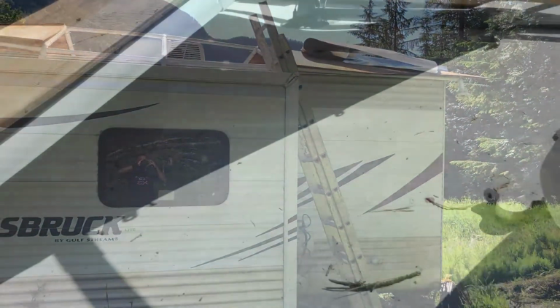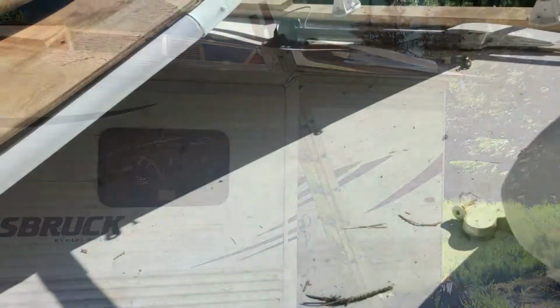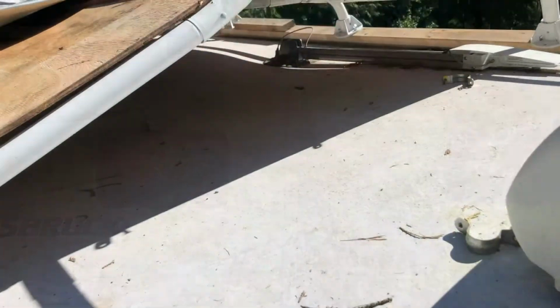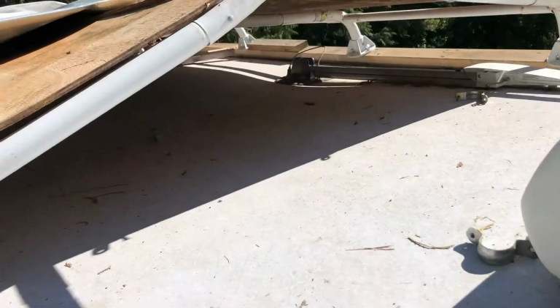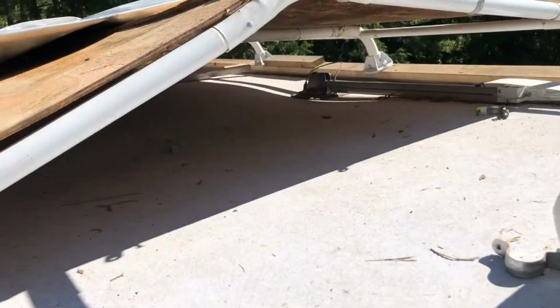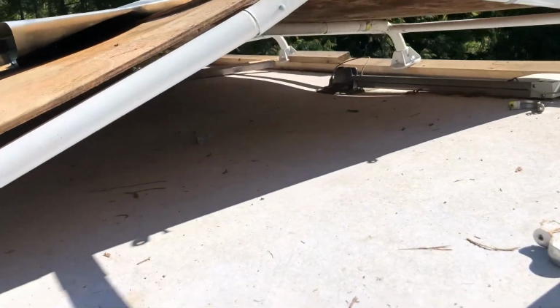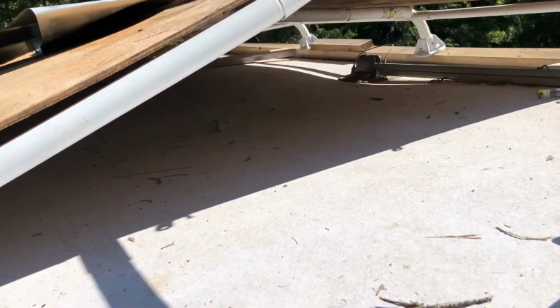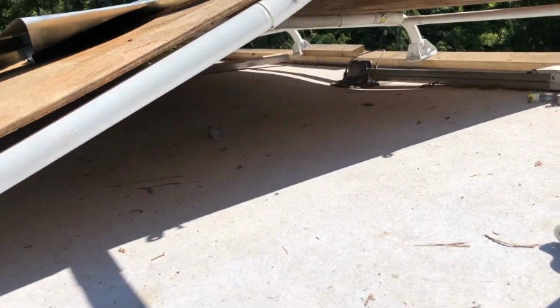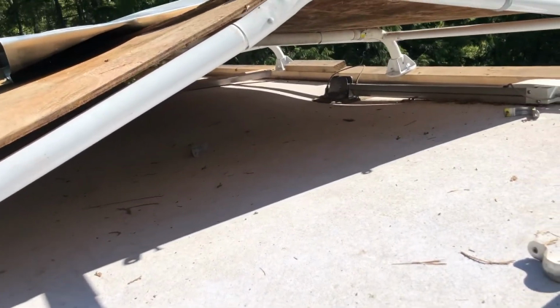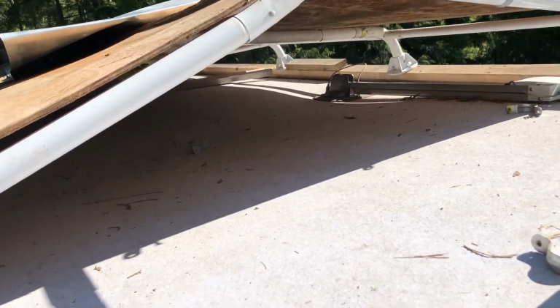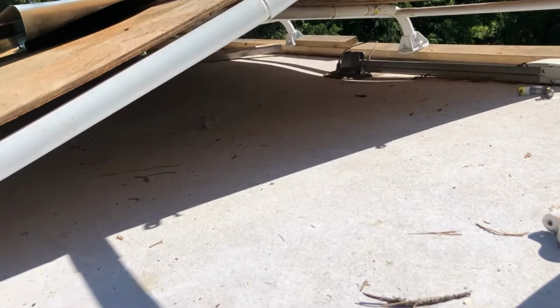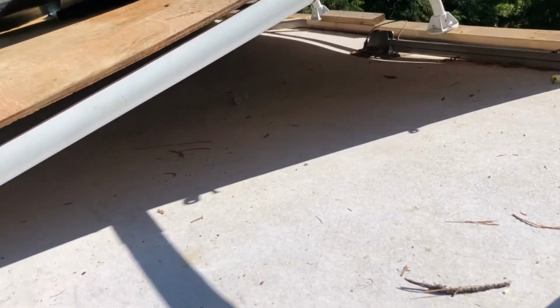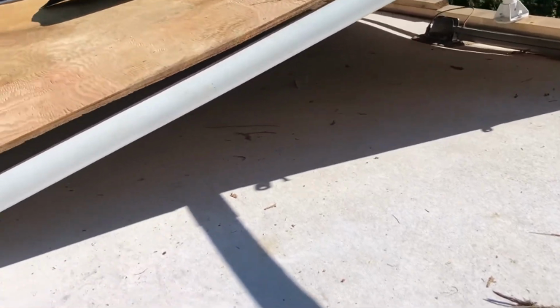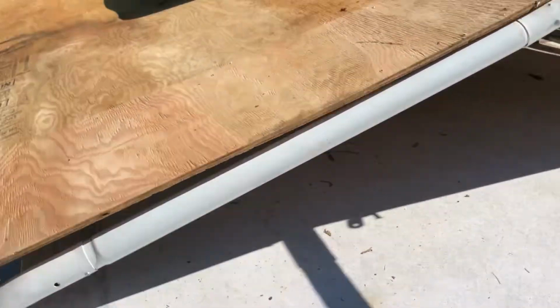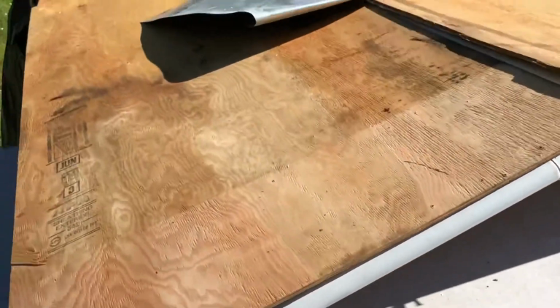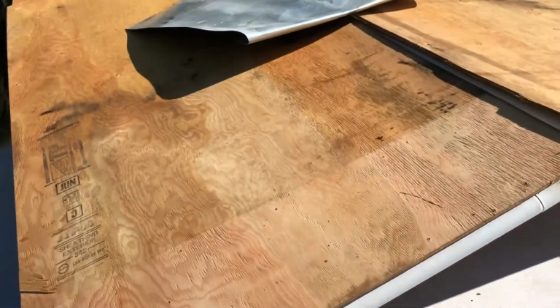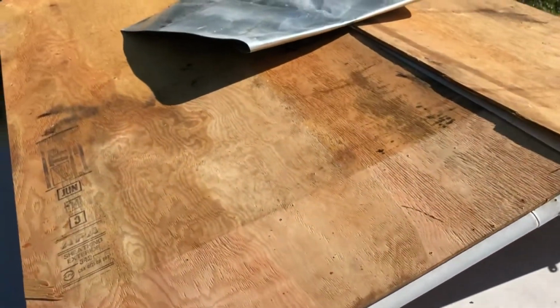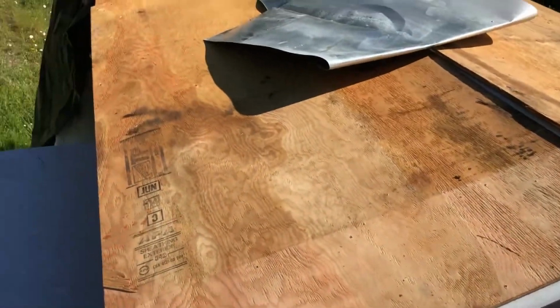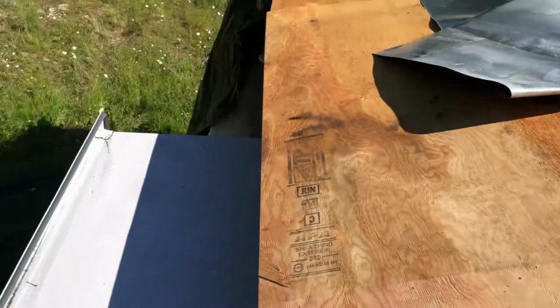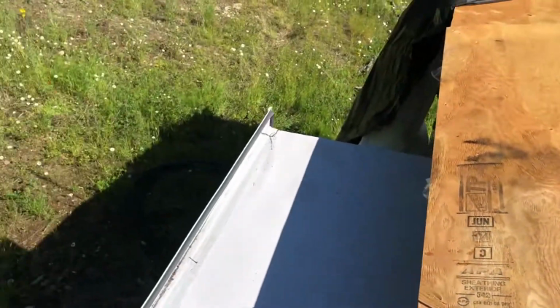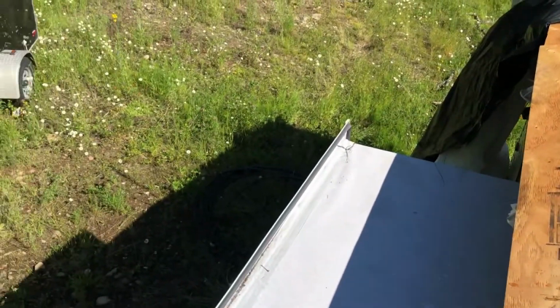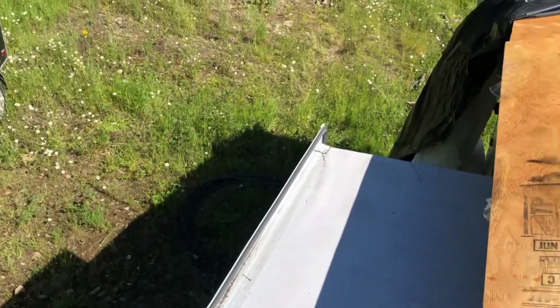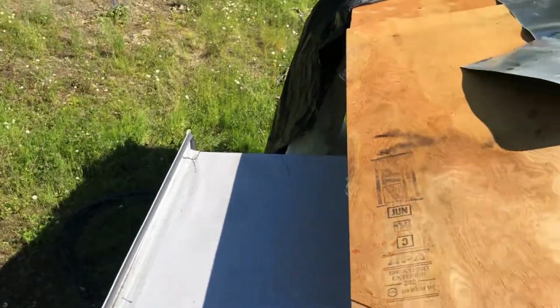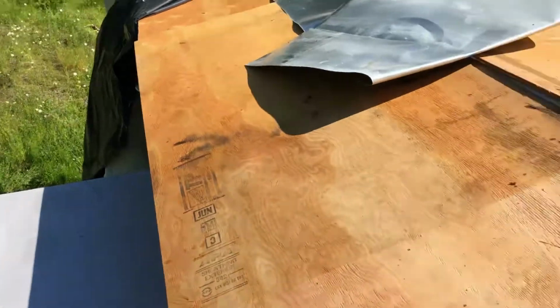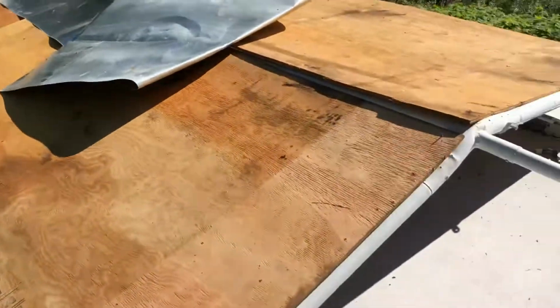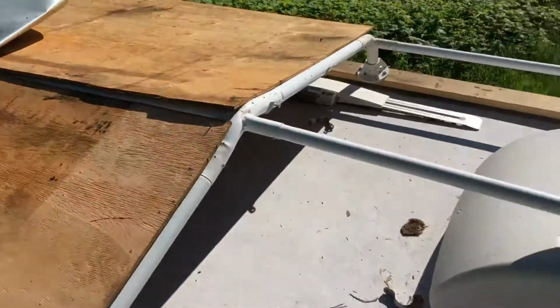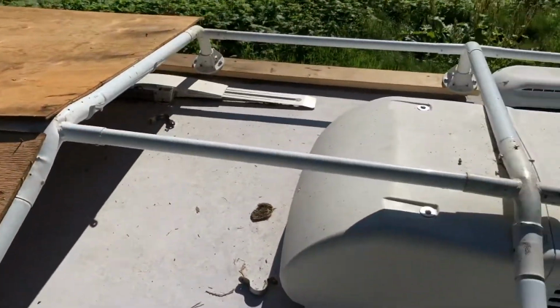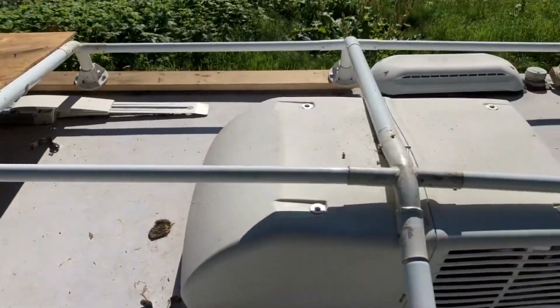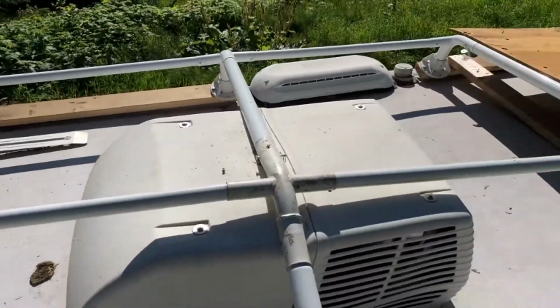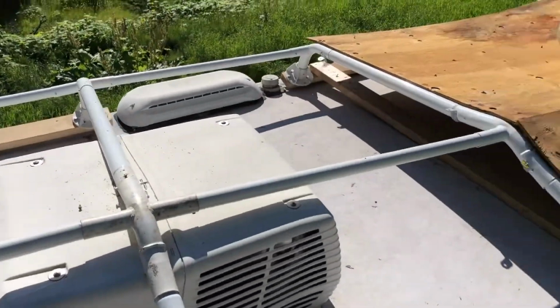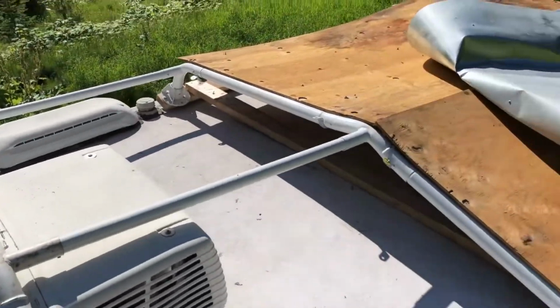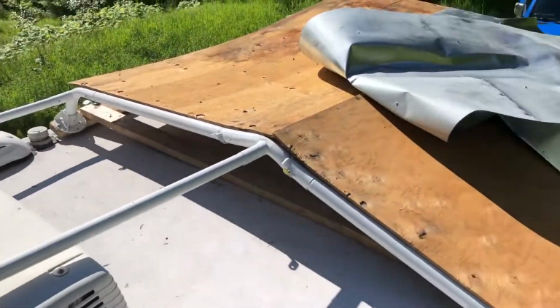It doesn't look so bad. You just have to go under to get everything done. And when you're up here, actually, it's not so bad. We're only about 15, 20 feet high, but I still hate heights. Kind of sucks.